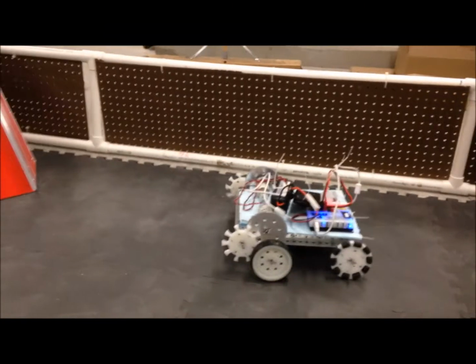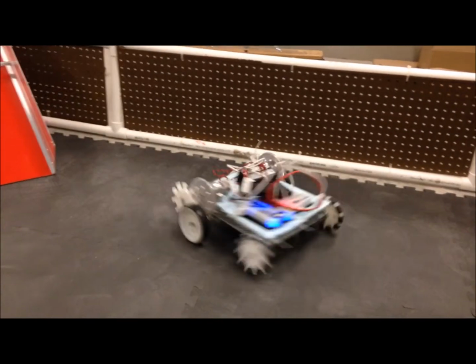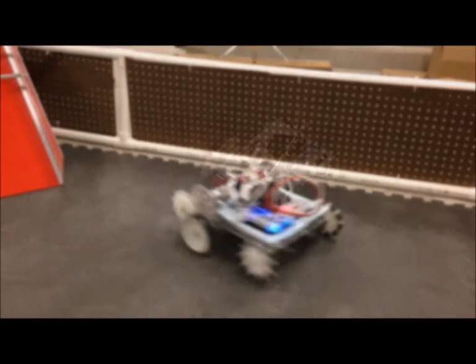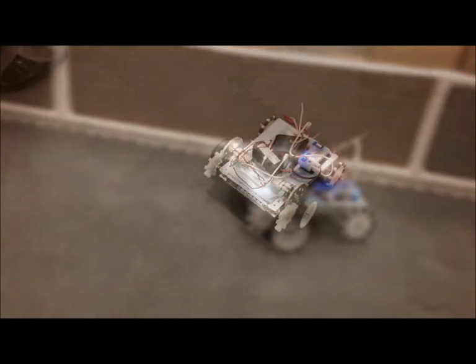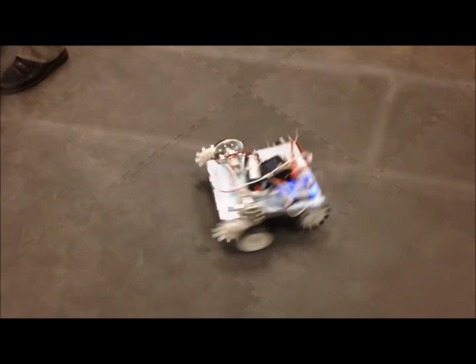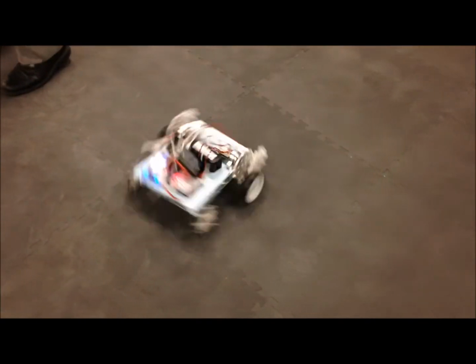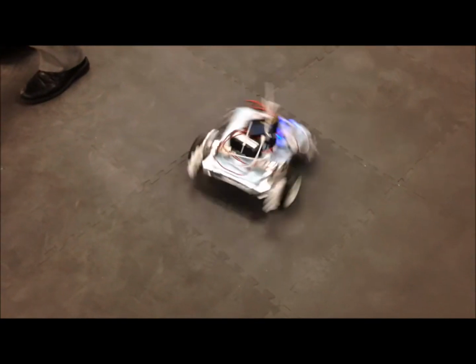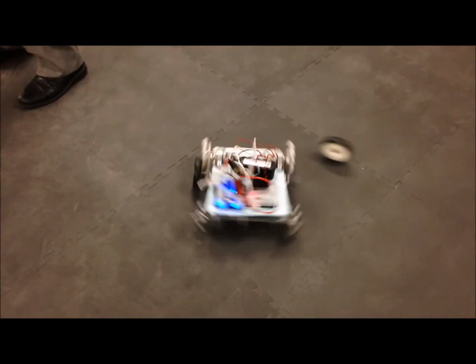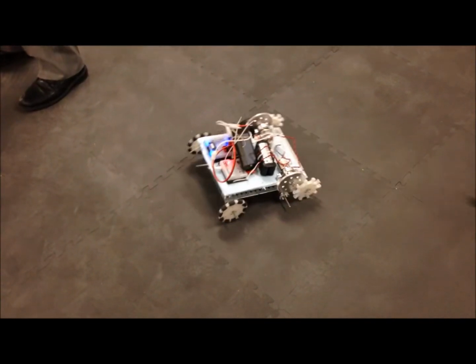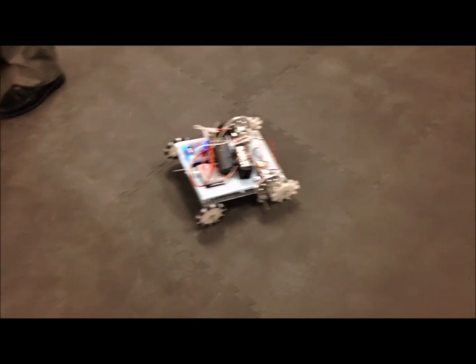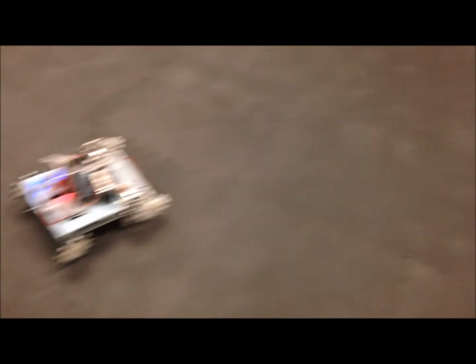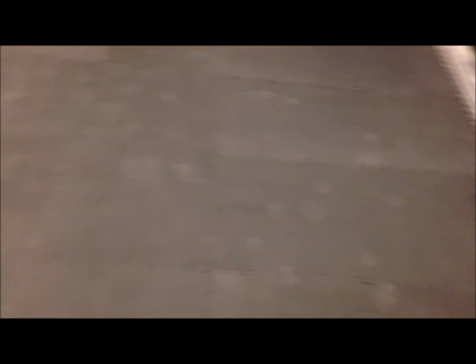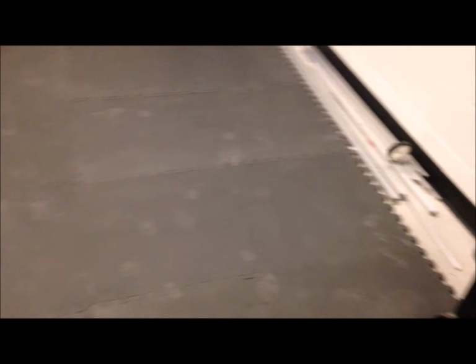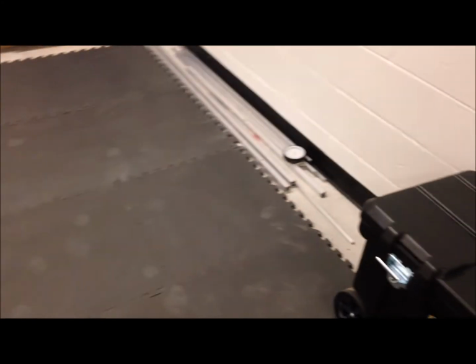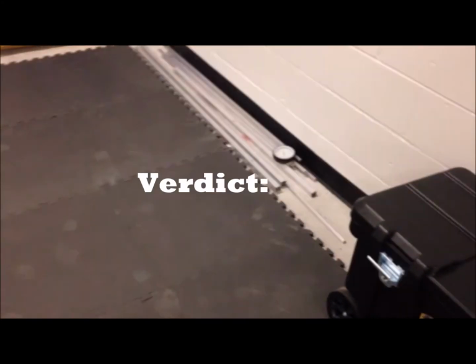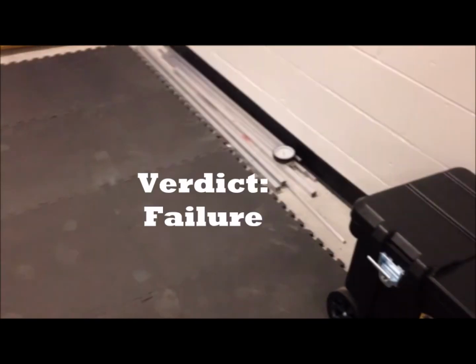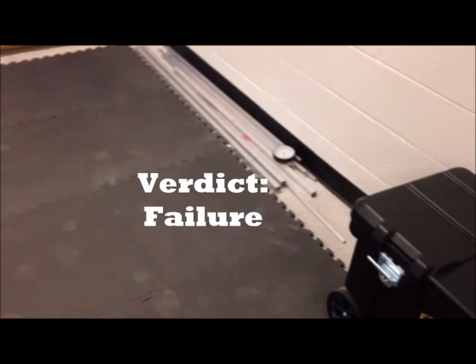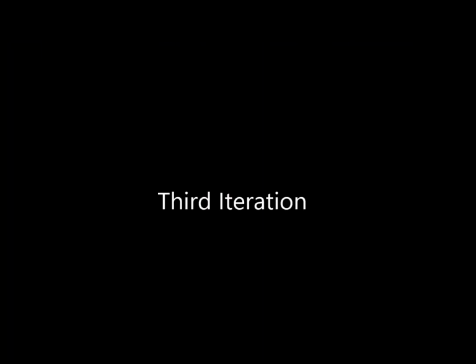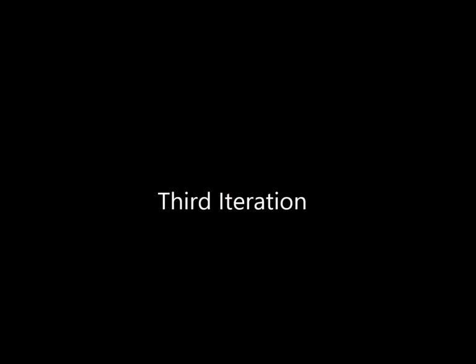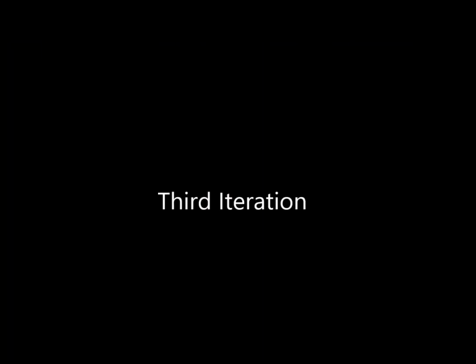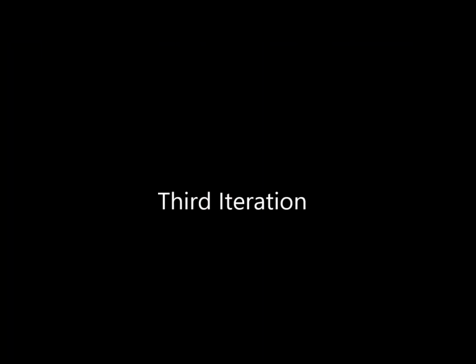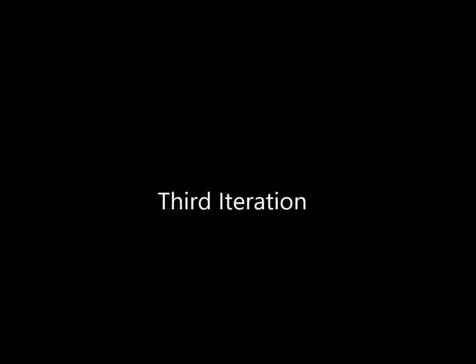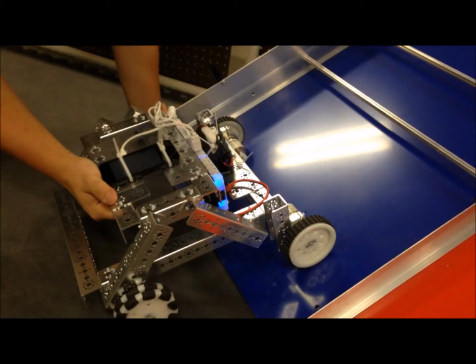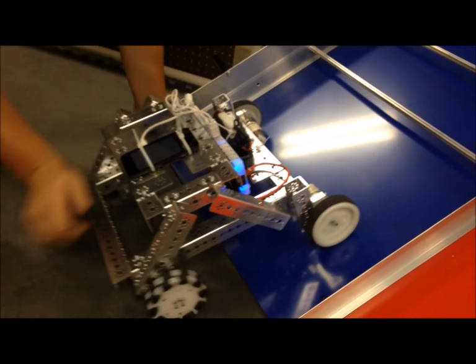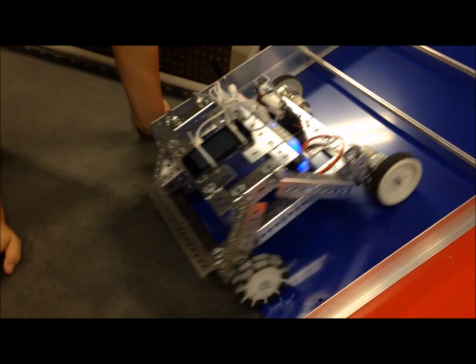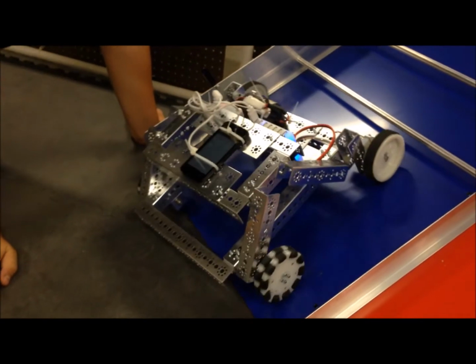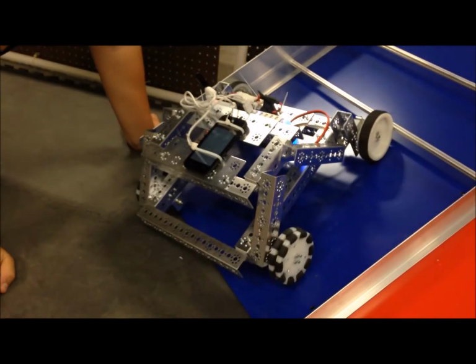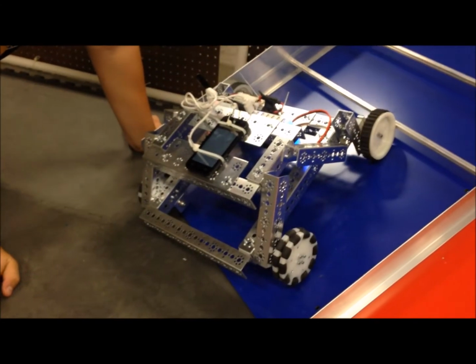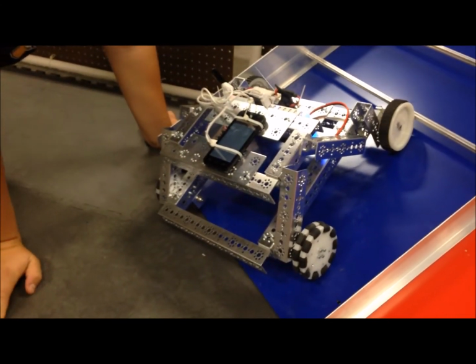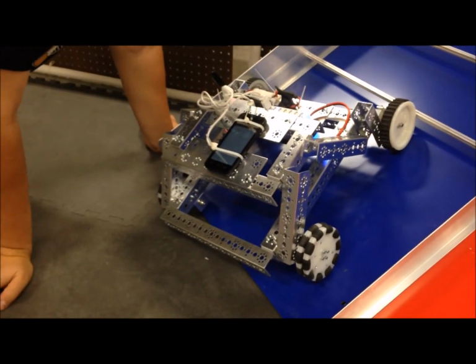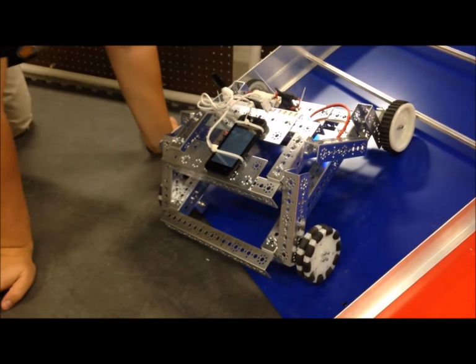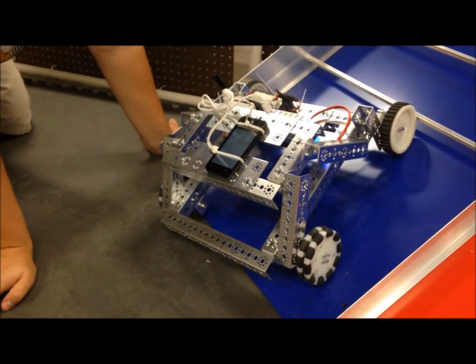Also, the large gear ratio made our robot really jerky and hard to control, and the output of the gears was a bit too much for our robot to handle. Here we tried wrapping the front wheels in Lego treads to add traction, but it still wasn't enough.